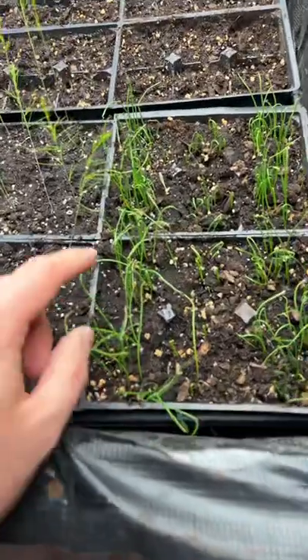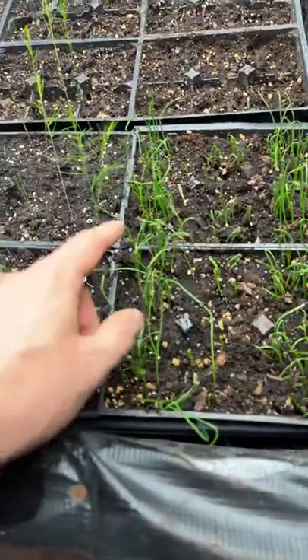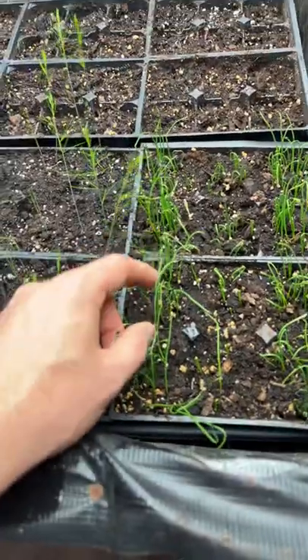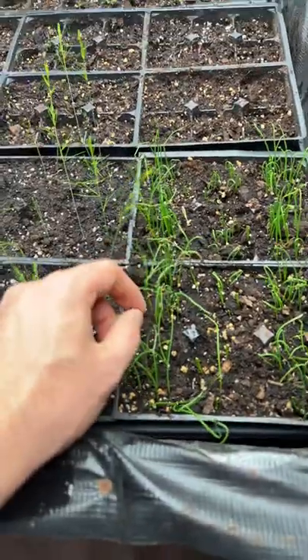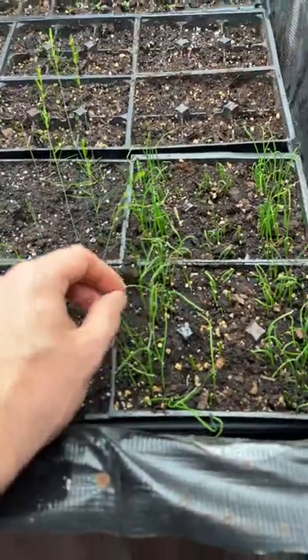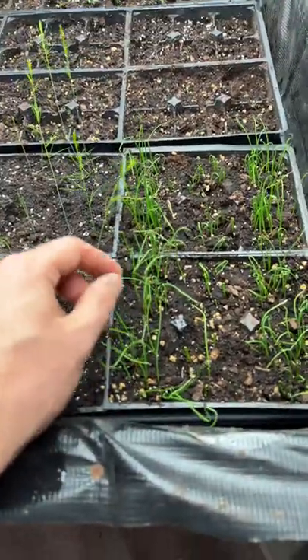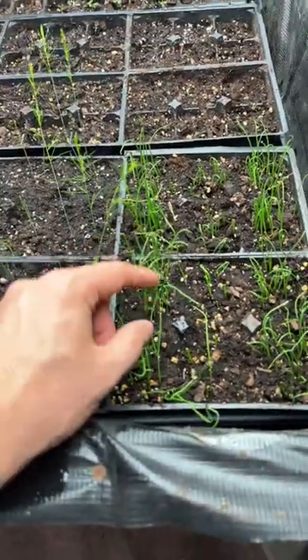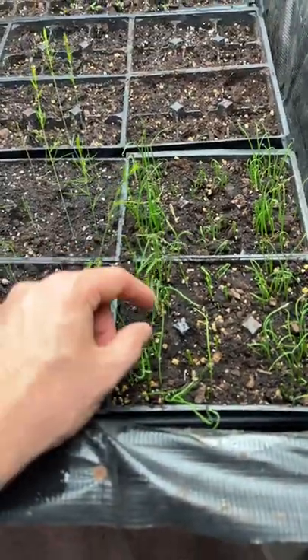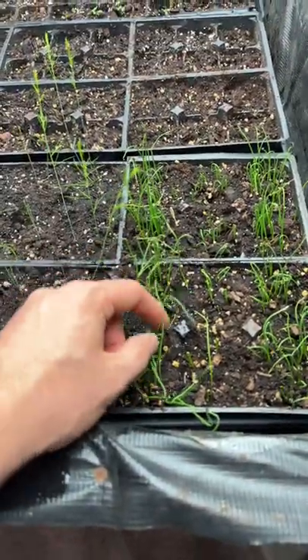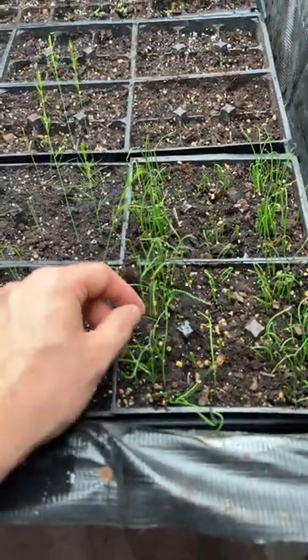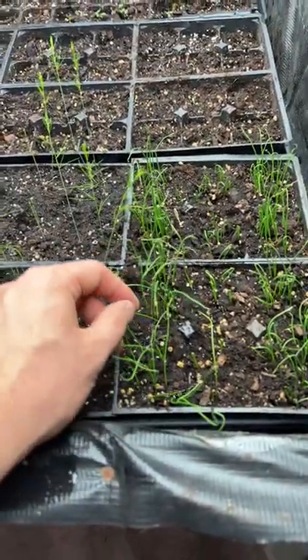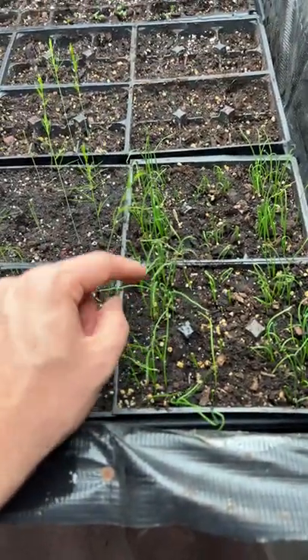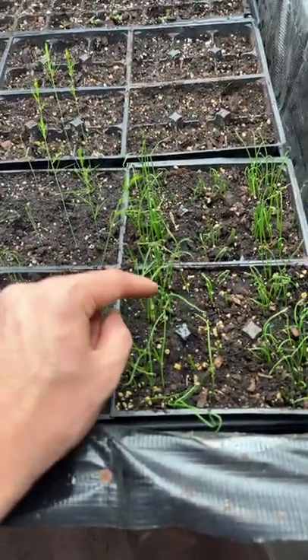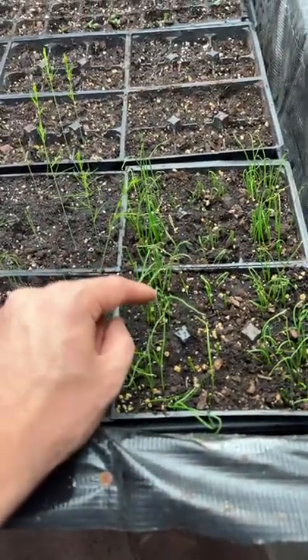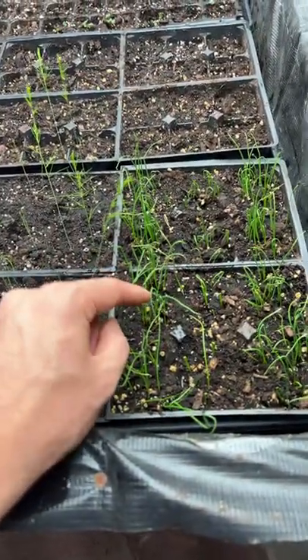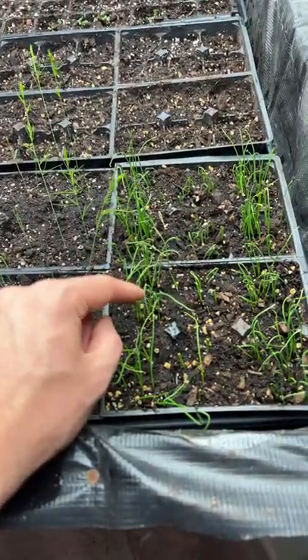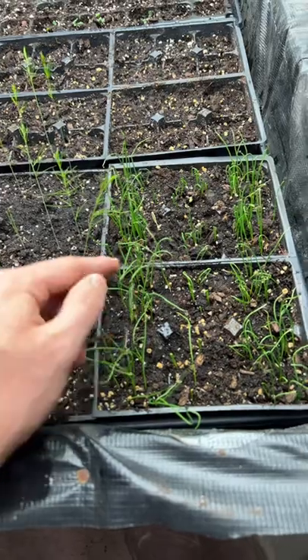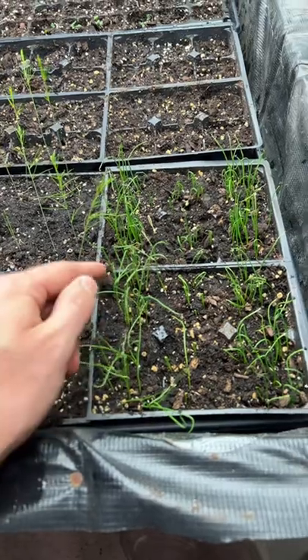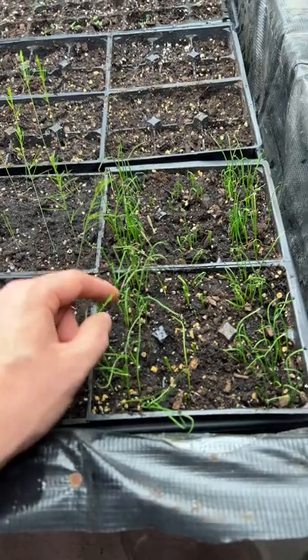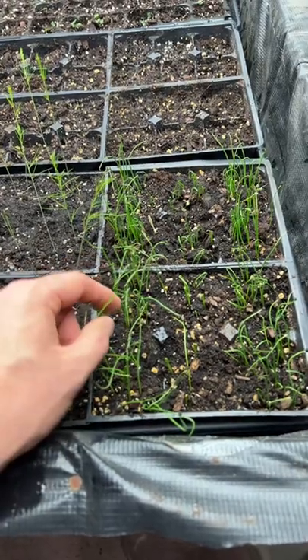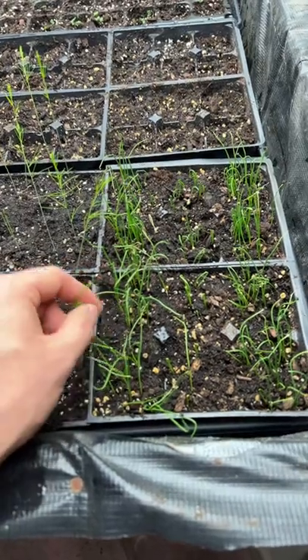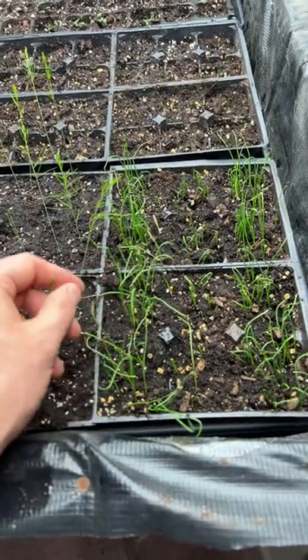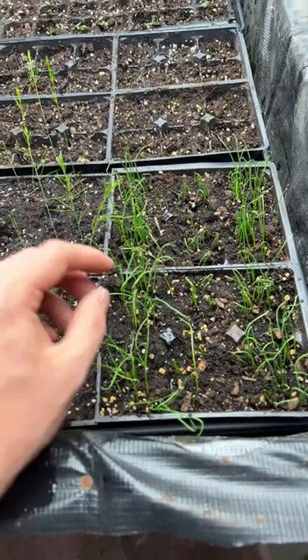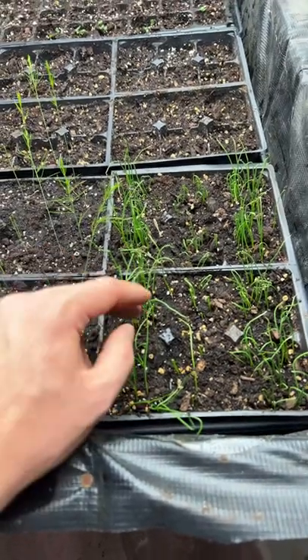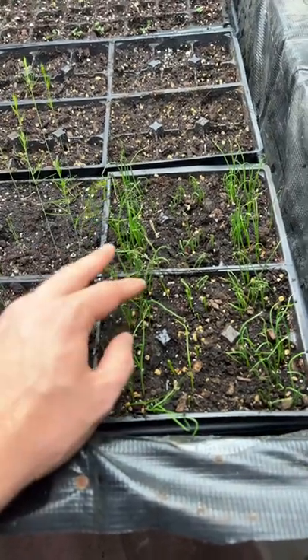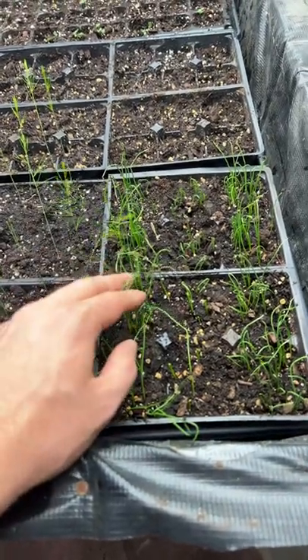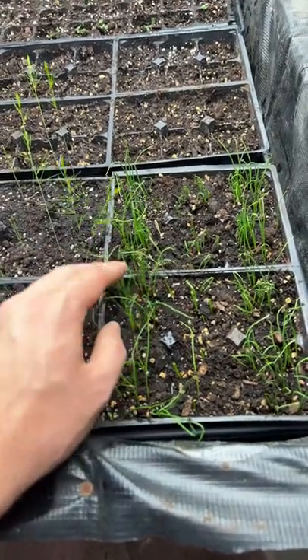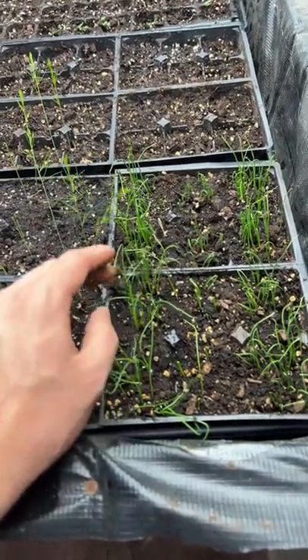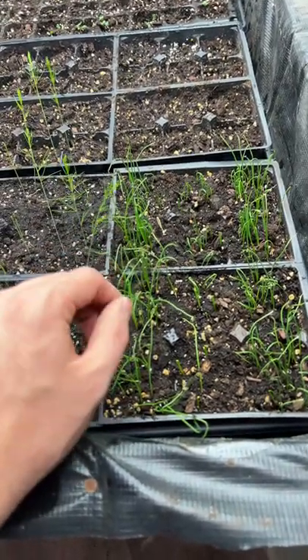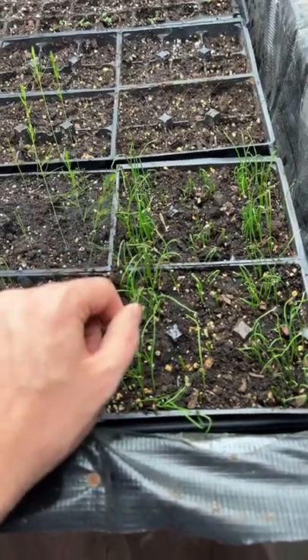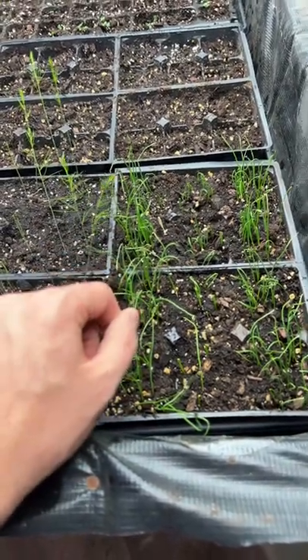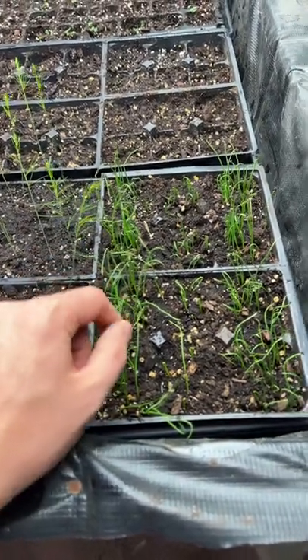We sow about 15 to 20 onion seeds per cell. As they grow up, they'll pretty much grow up next to each other, like little blades of grass.